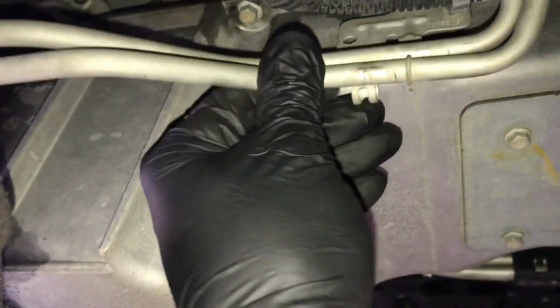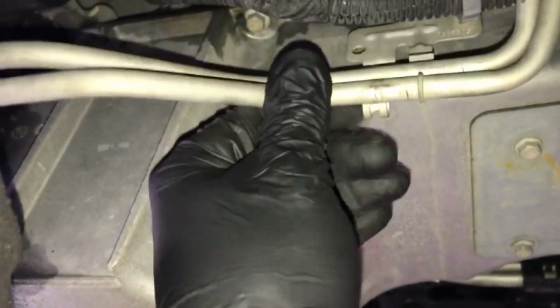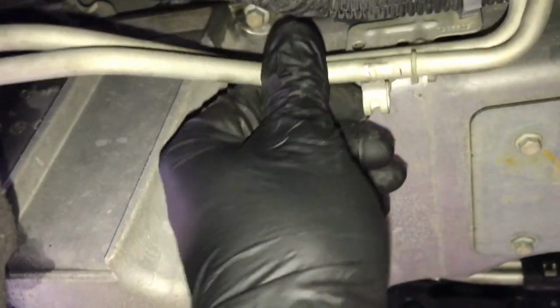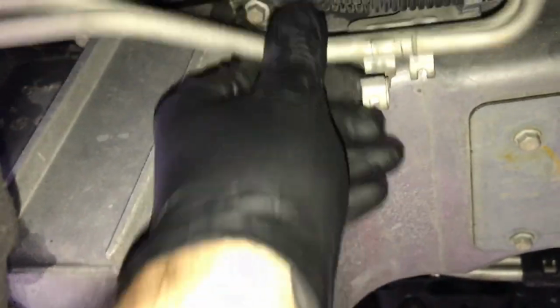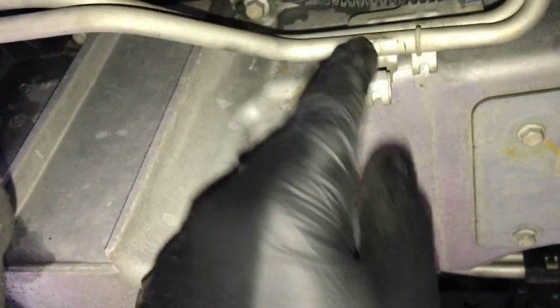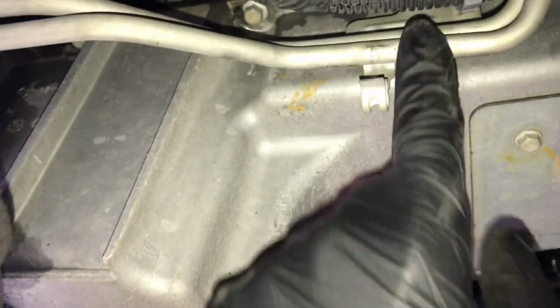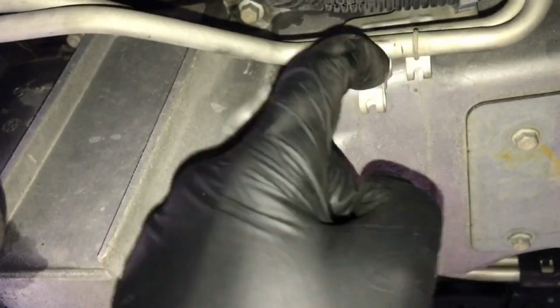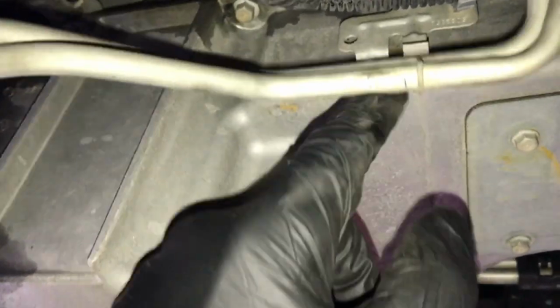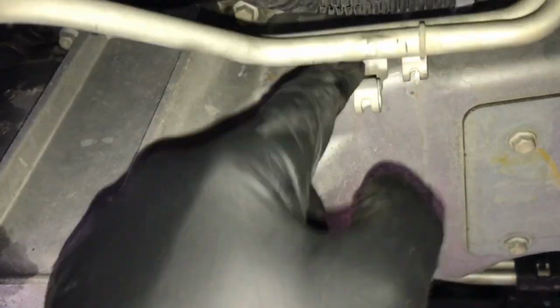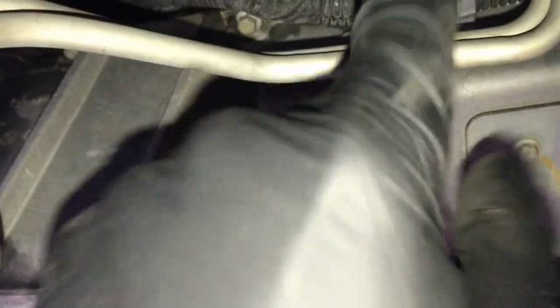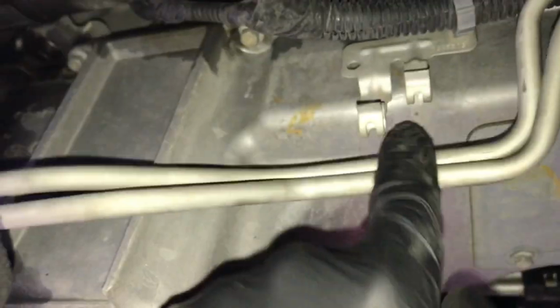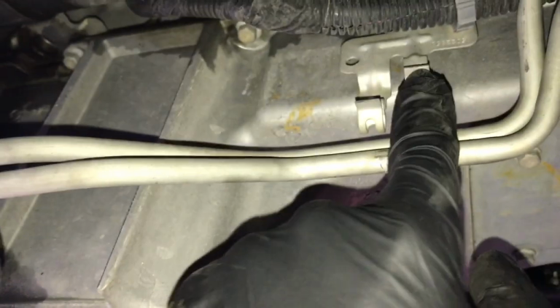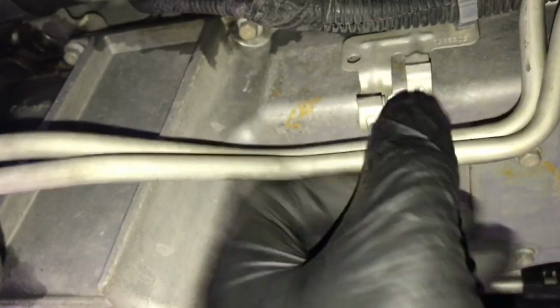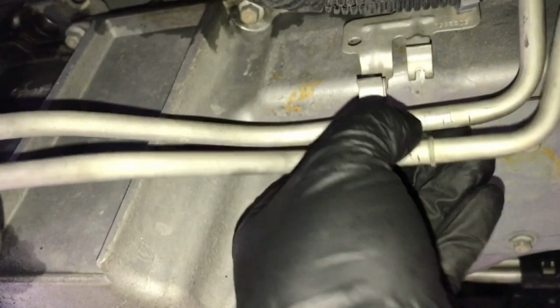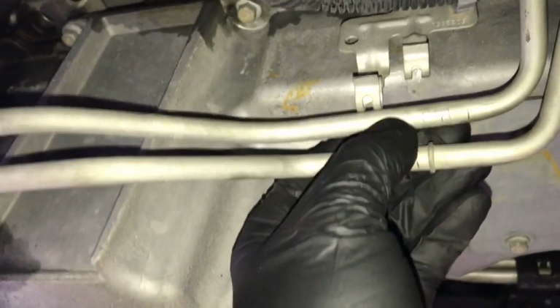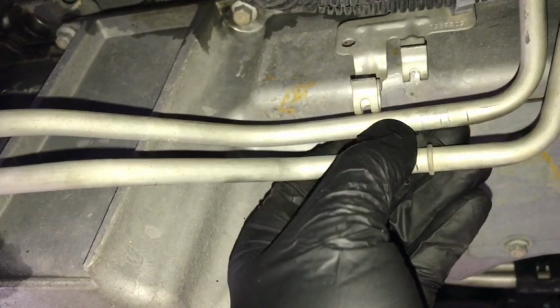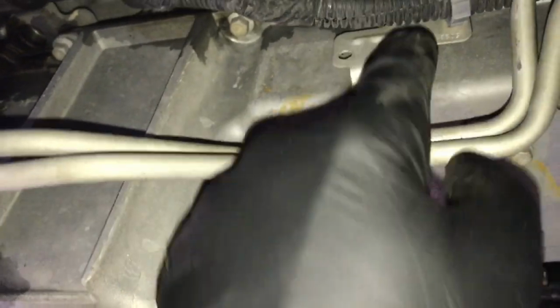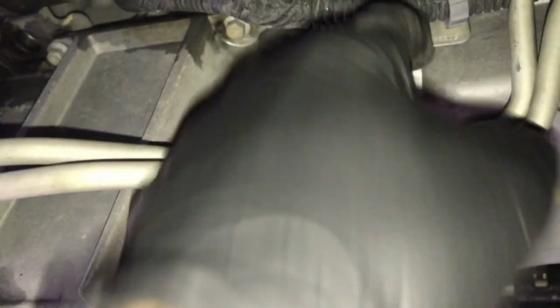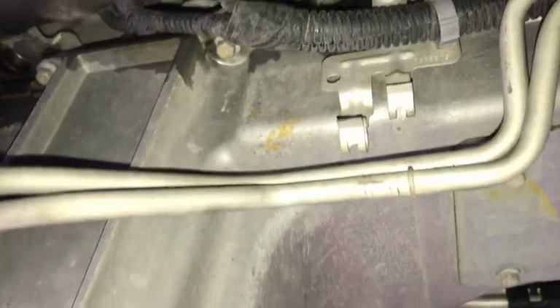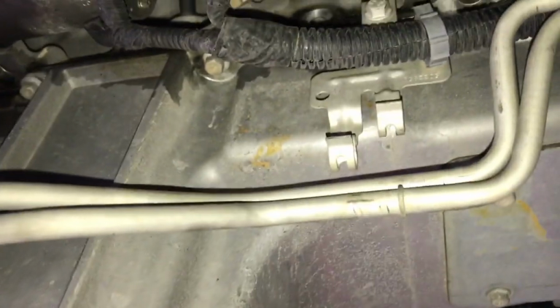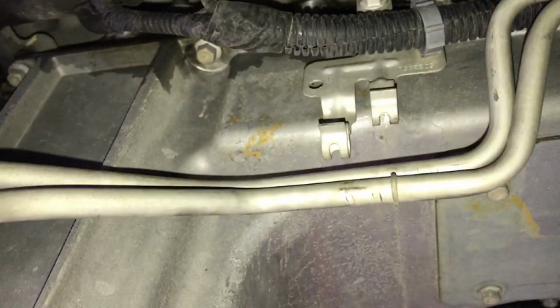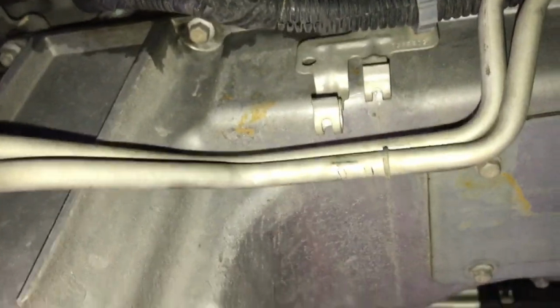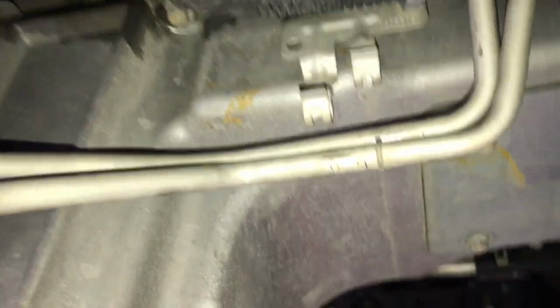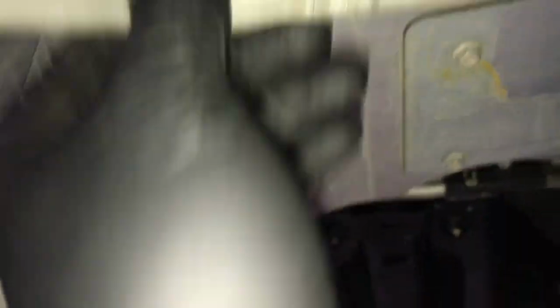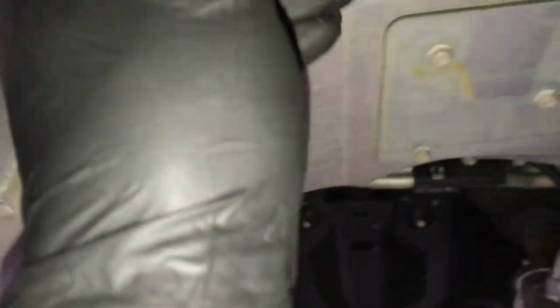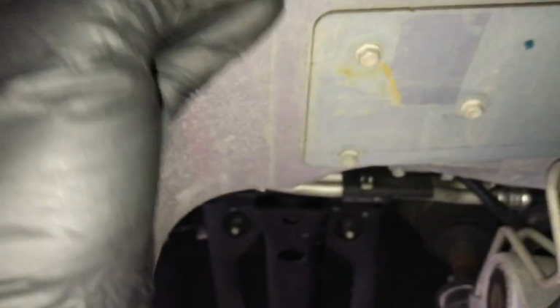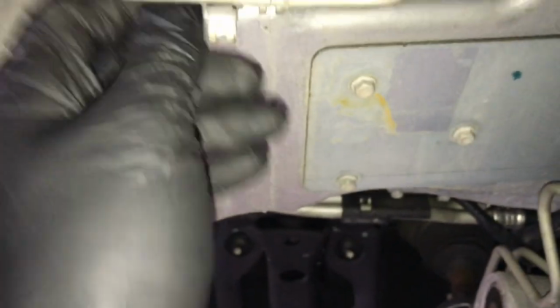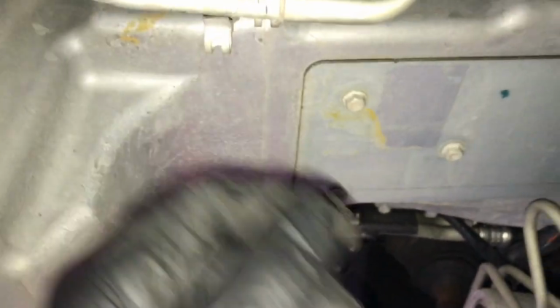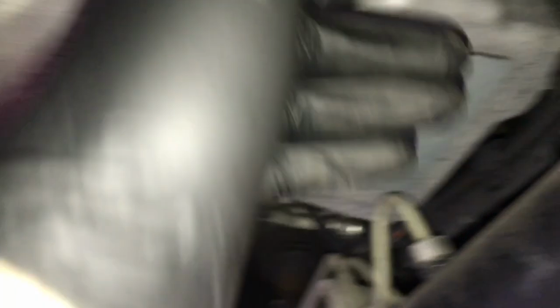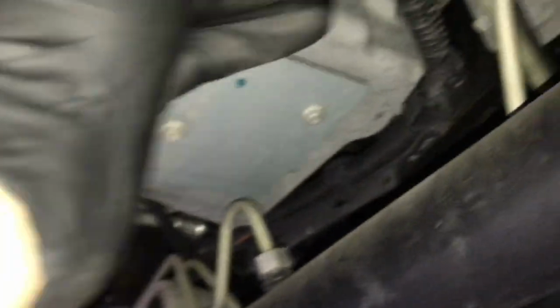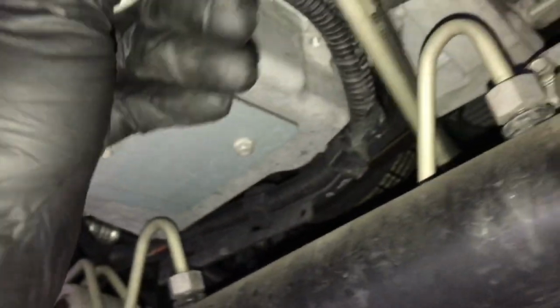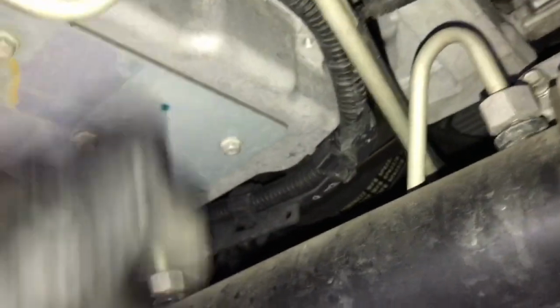One of the transmission cooler lines has a little slash mark on it and one doesn't. The one with the slash mark goes on the bottom and the one without it mounts on top — remember that when you go to put the lines back in.